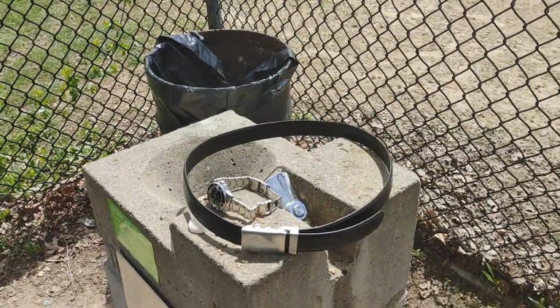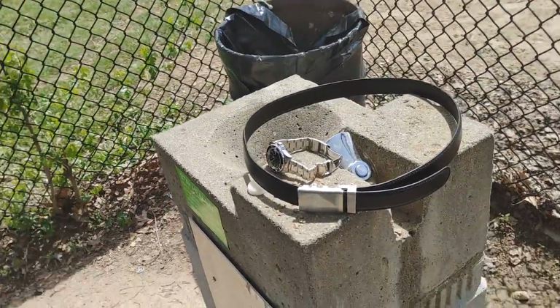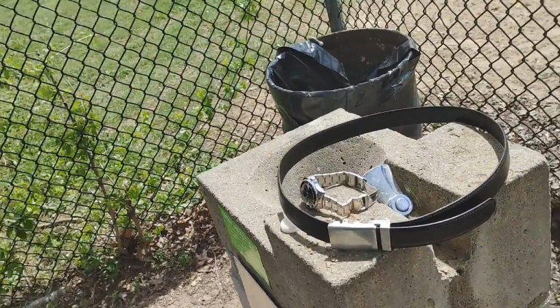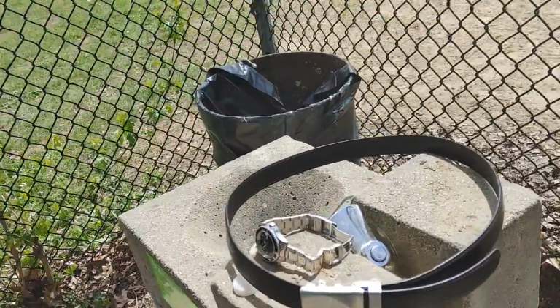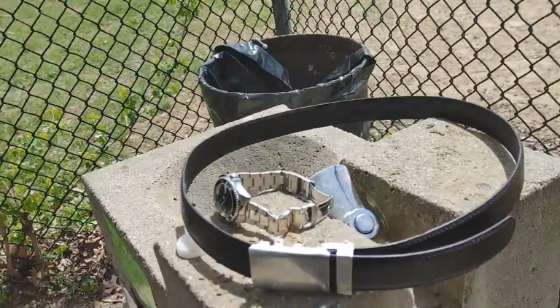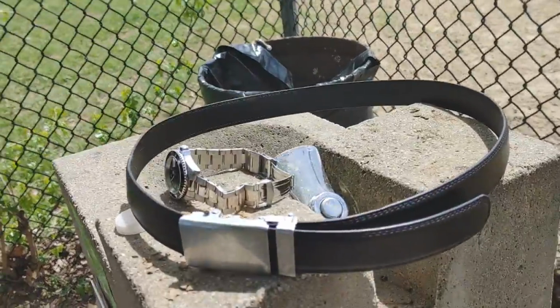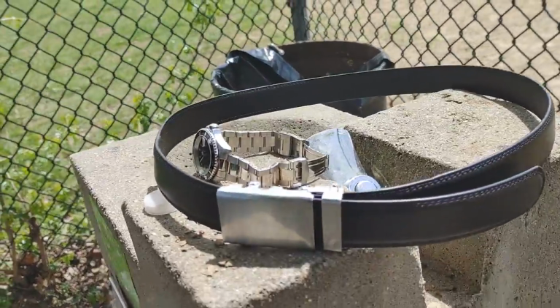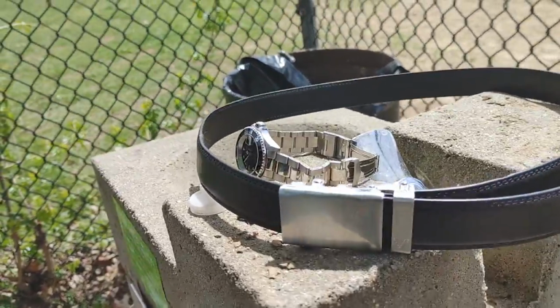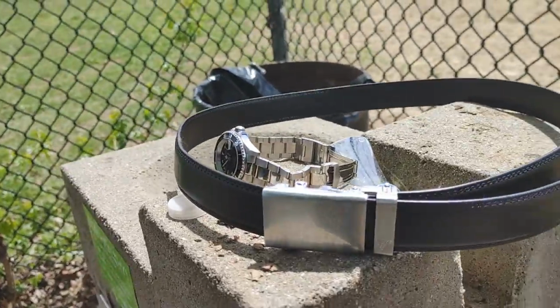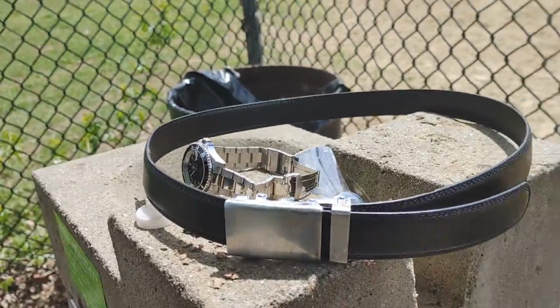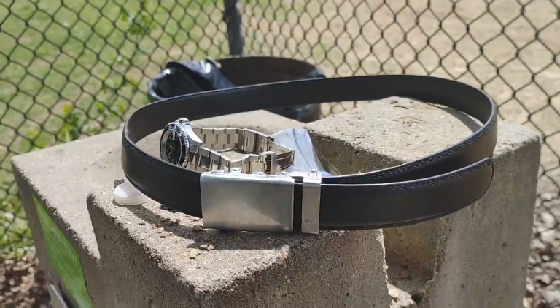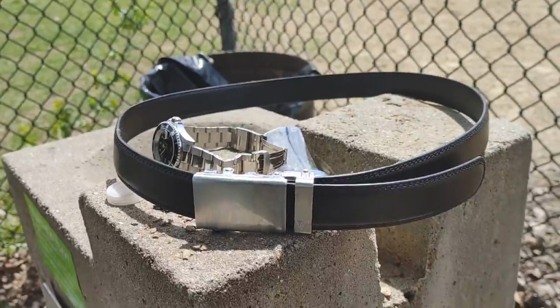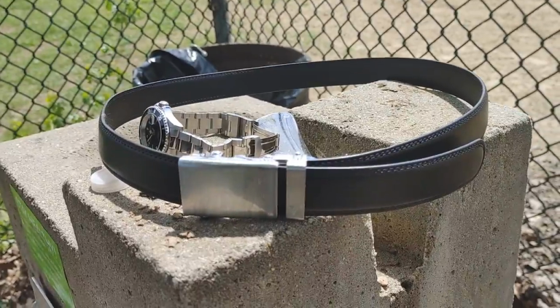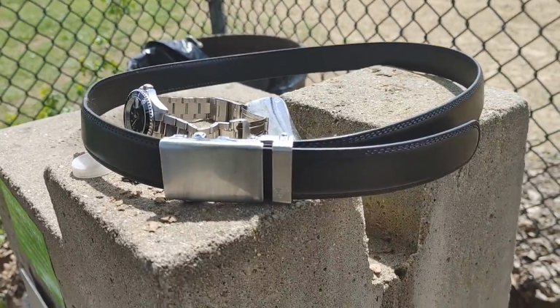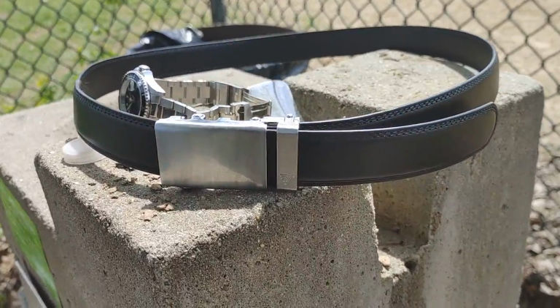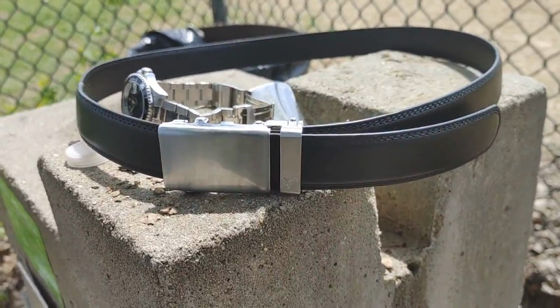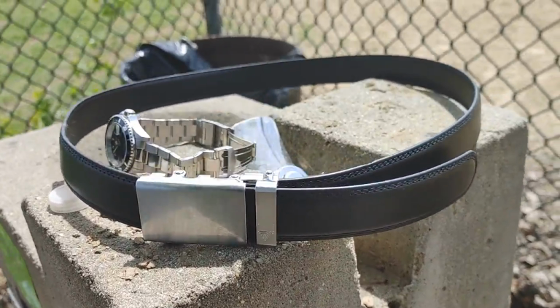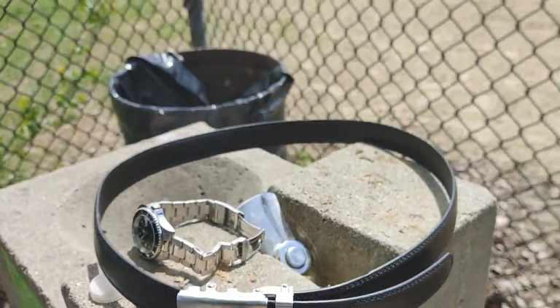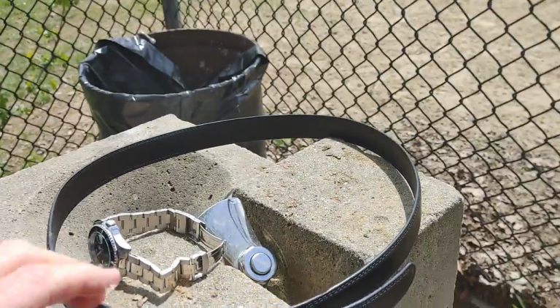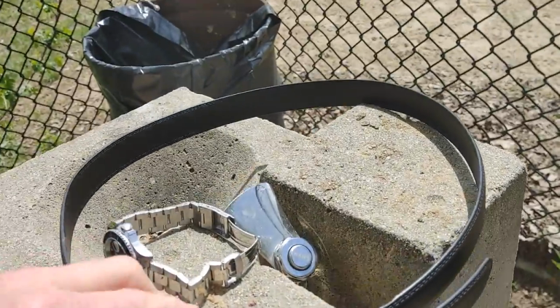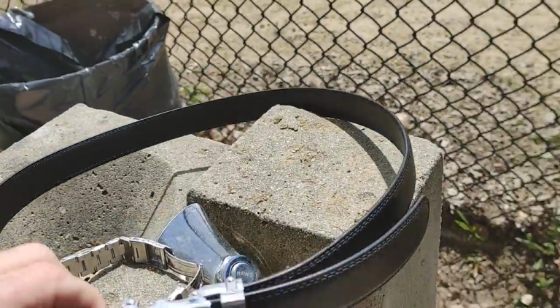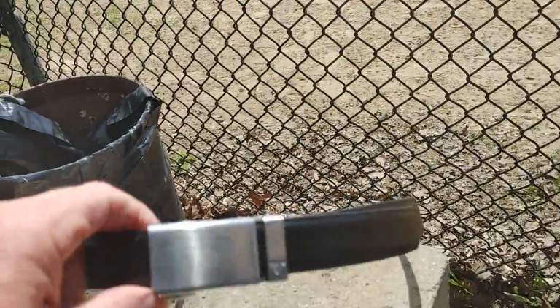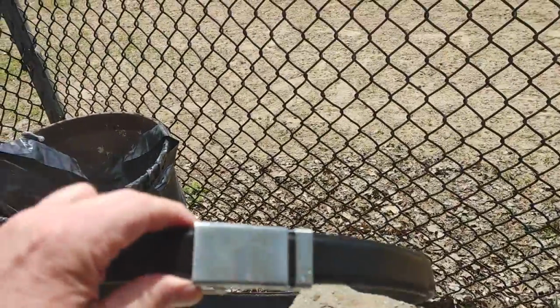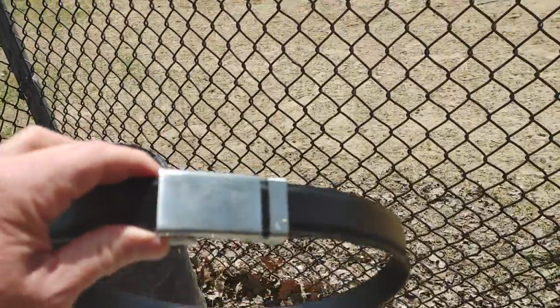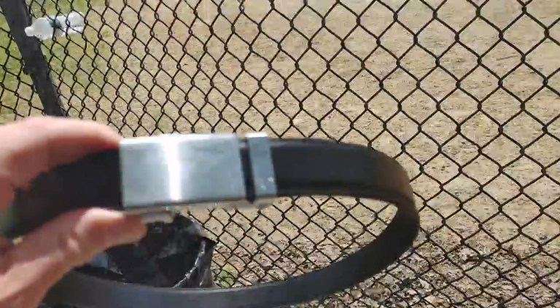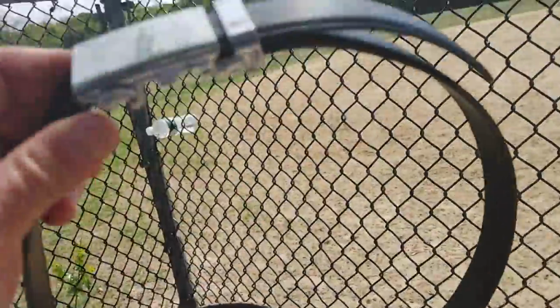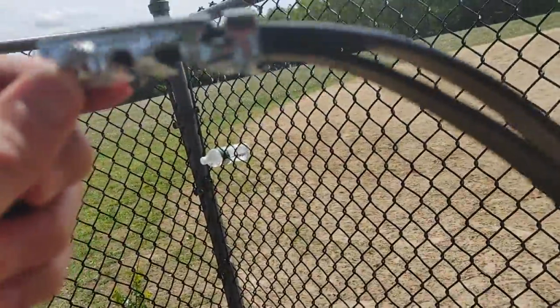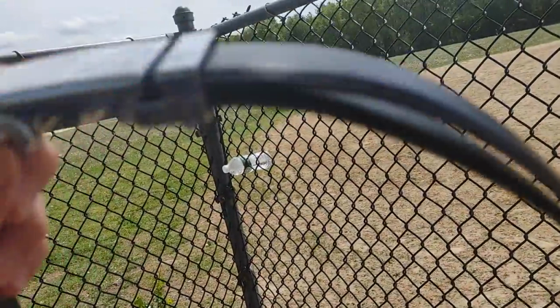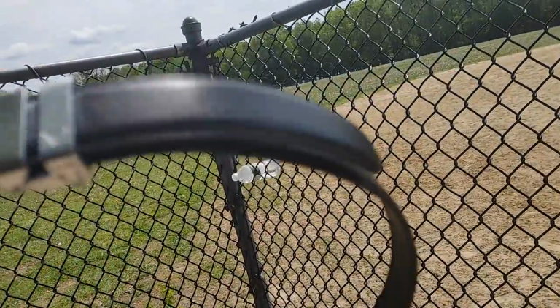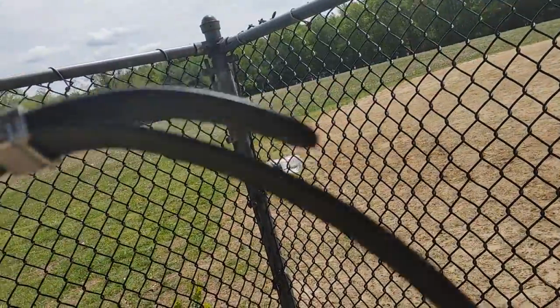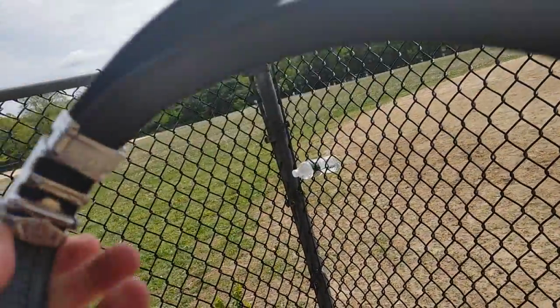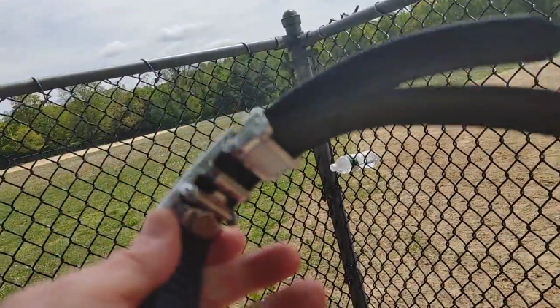It fits all sizes — they have them in some big sizes — and you can cut them. You're supposed to be able to cut the belt to your size, but I bought mine true to size. Anyway, just wanted to share that with everyone: Mission Belt, no holes, it's a ratchet setup.